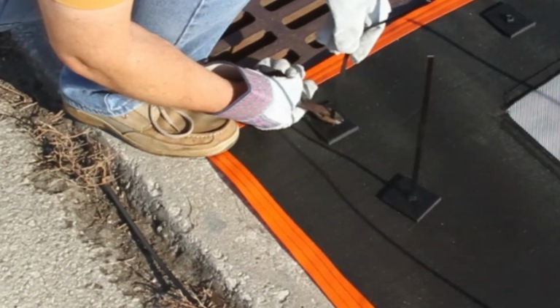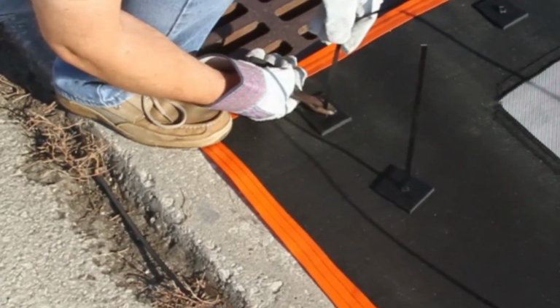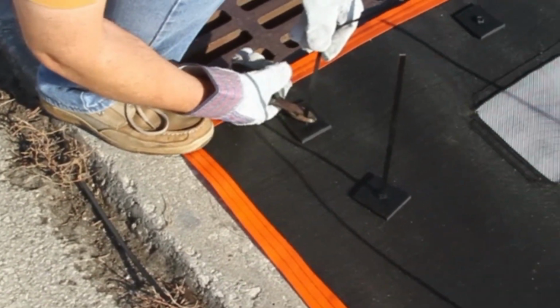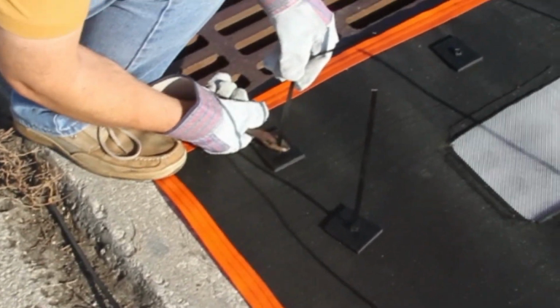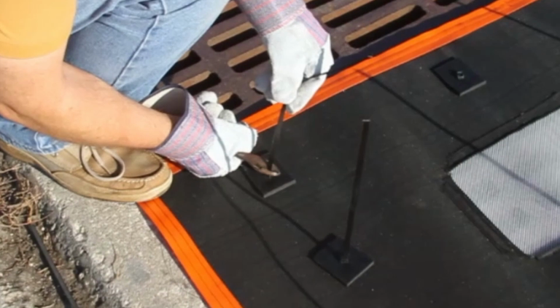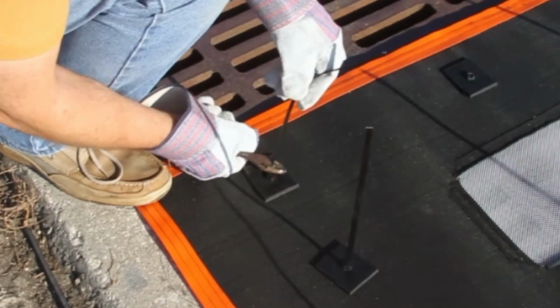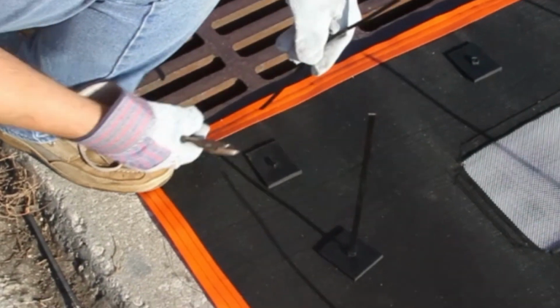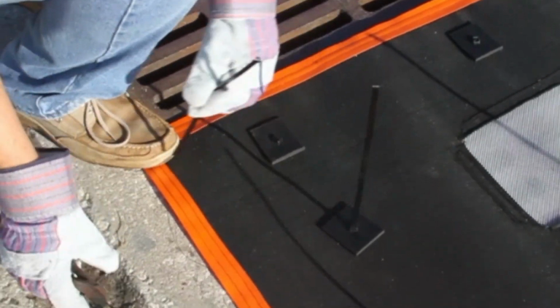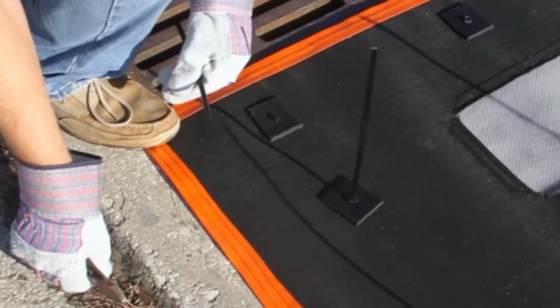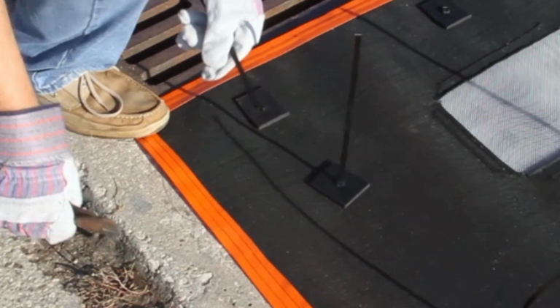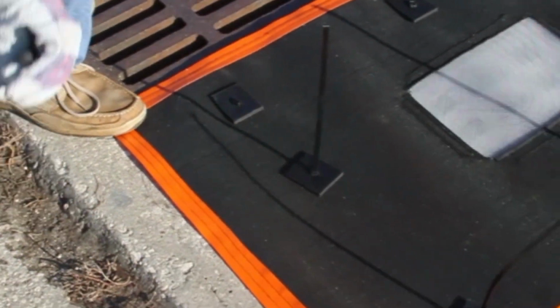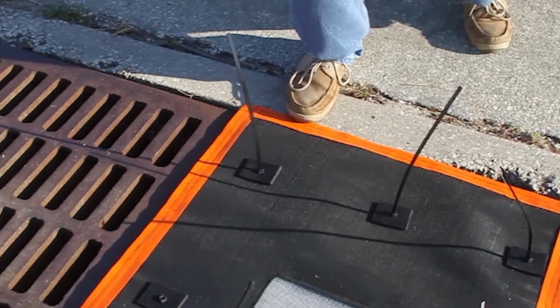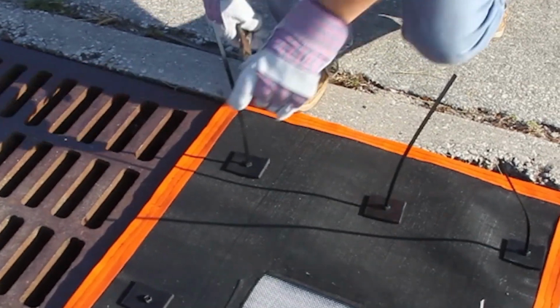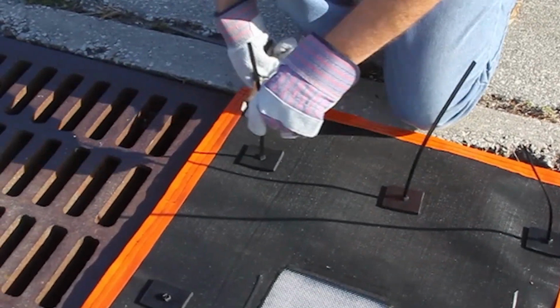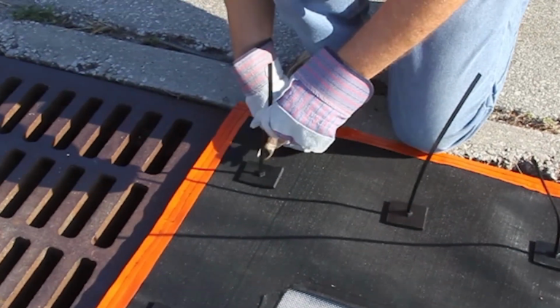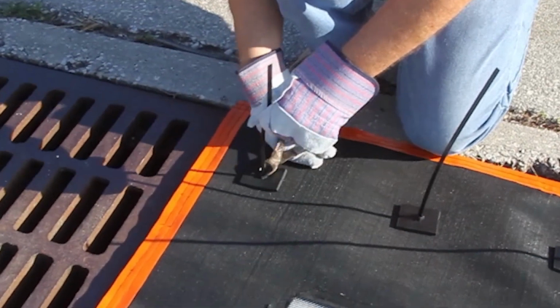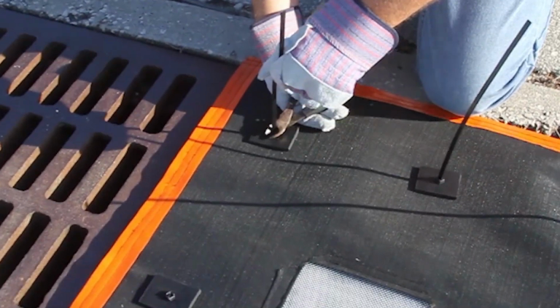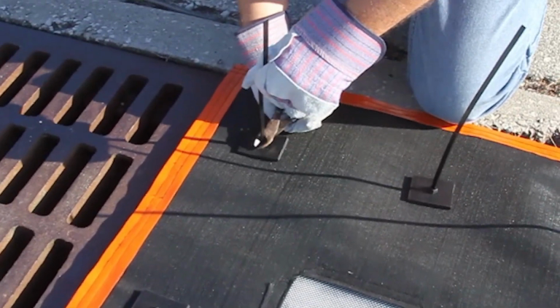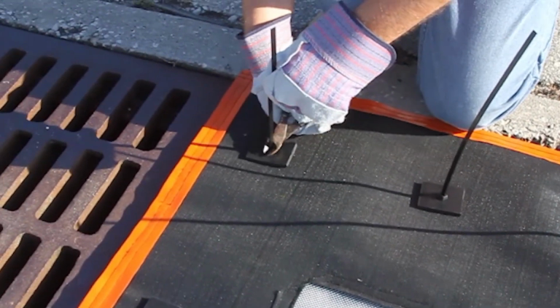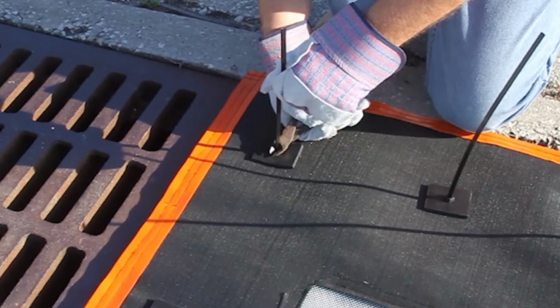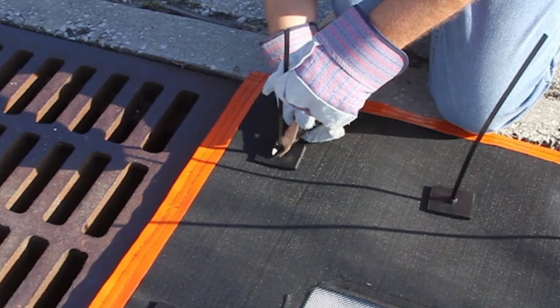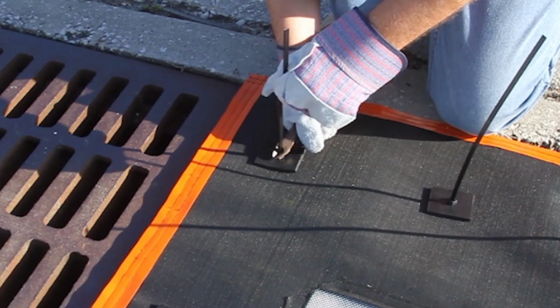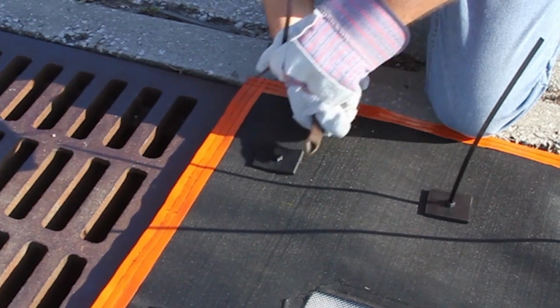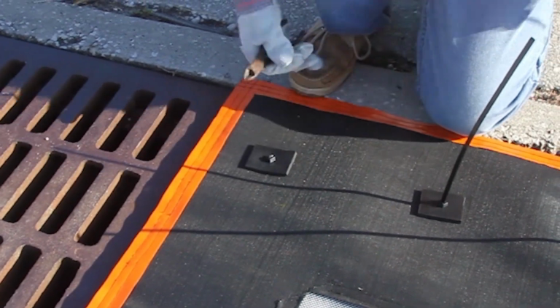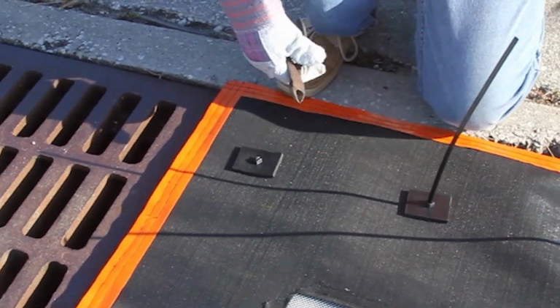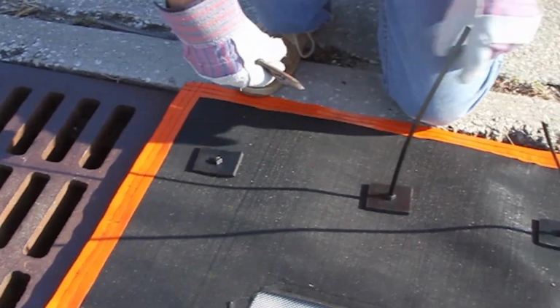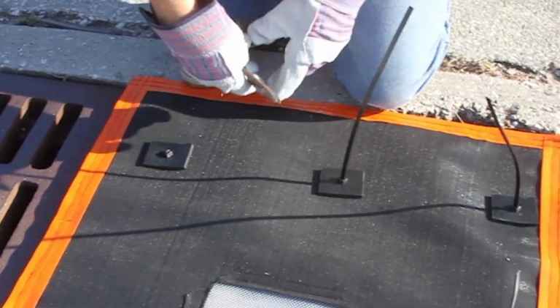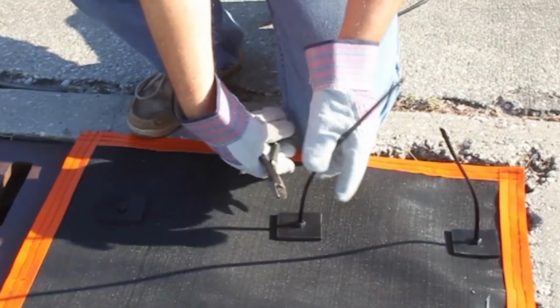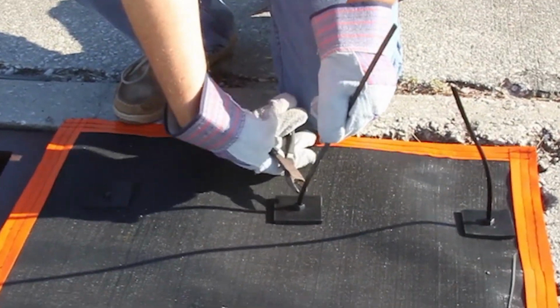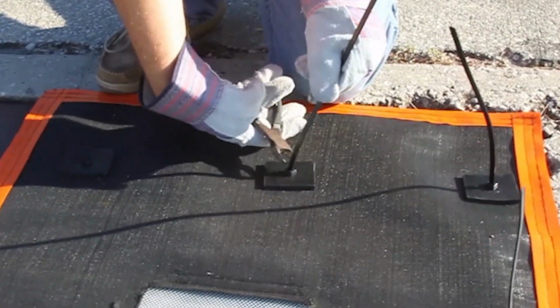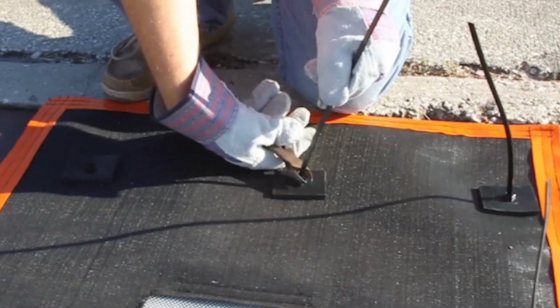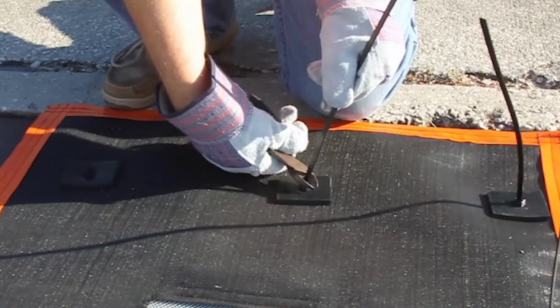These filters protect stormwater drains near construction areas and in parking lots. A circular model is also available for round grates, often found inside buildings and in industrial areas.